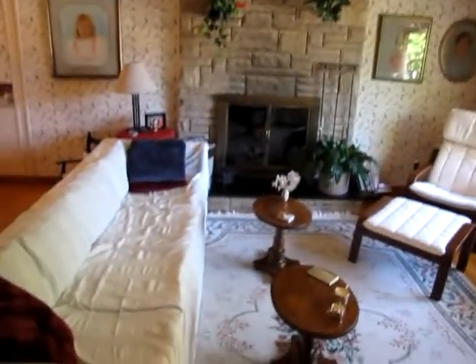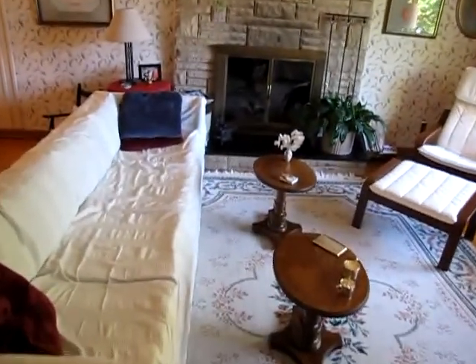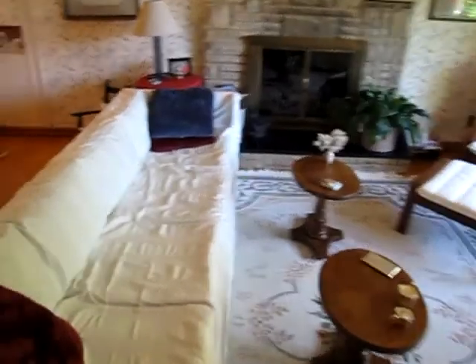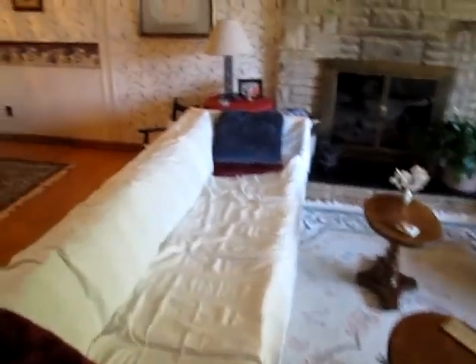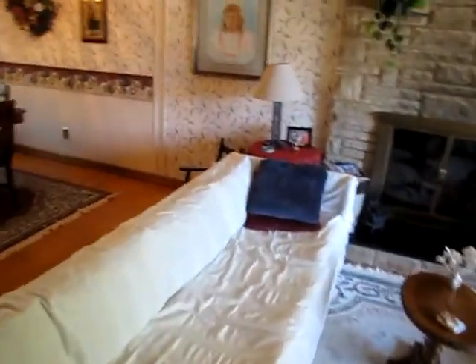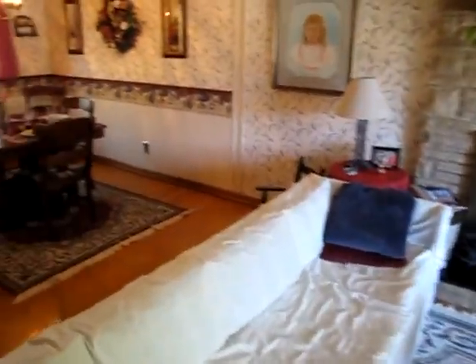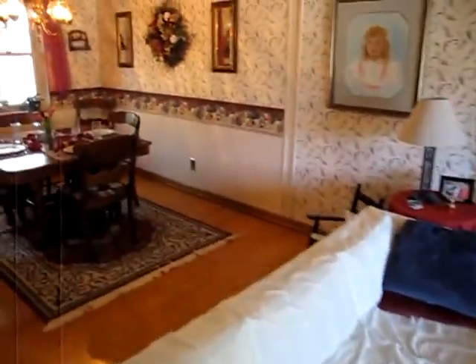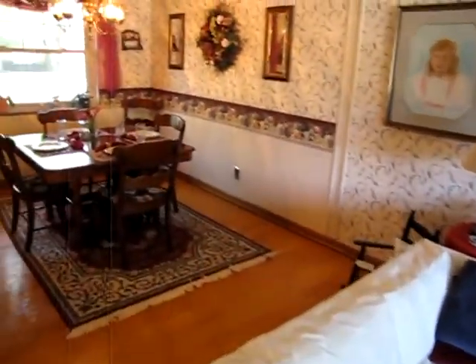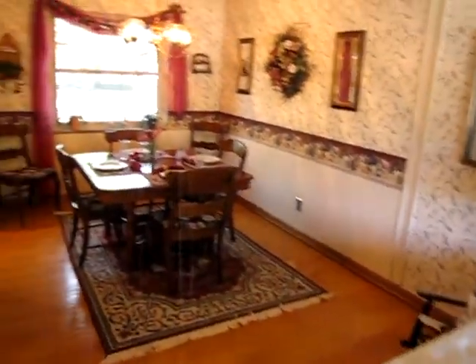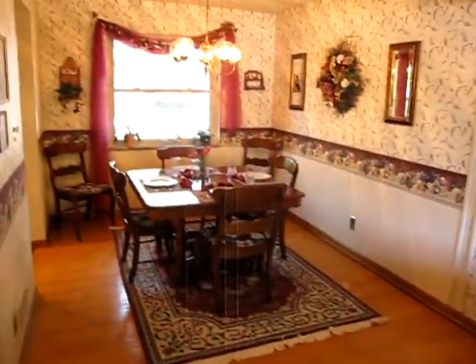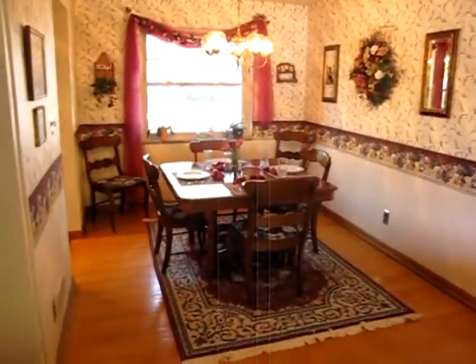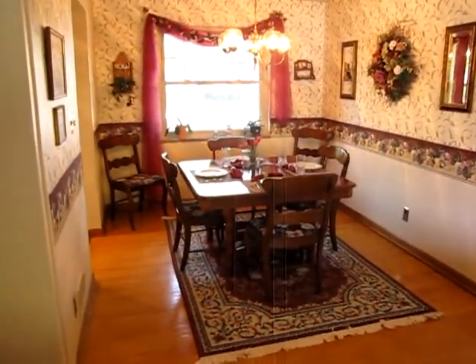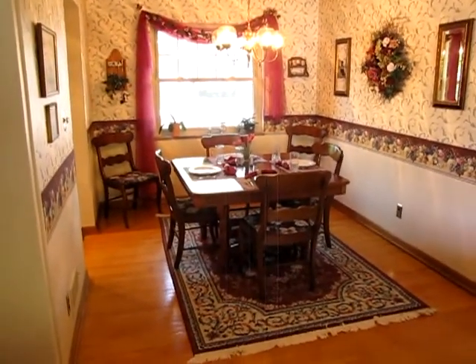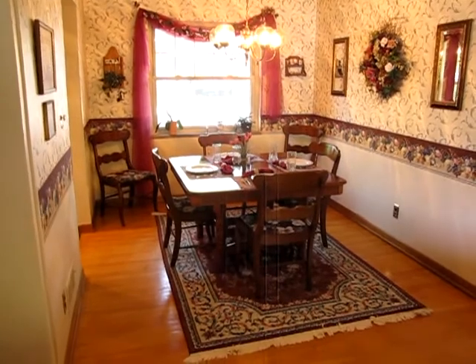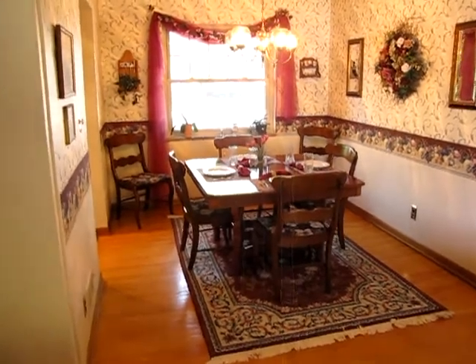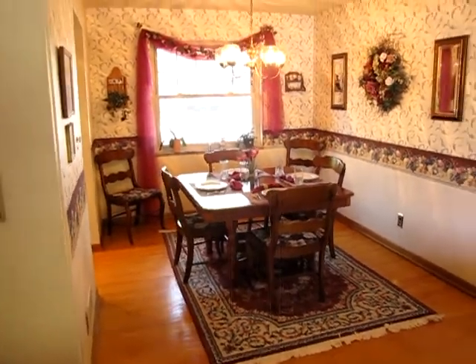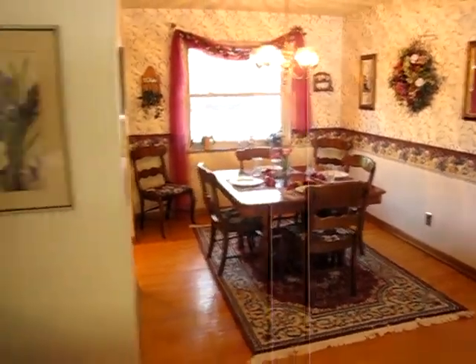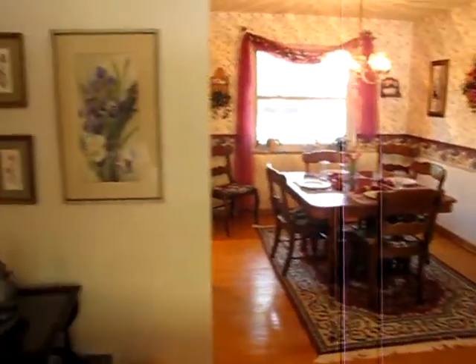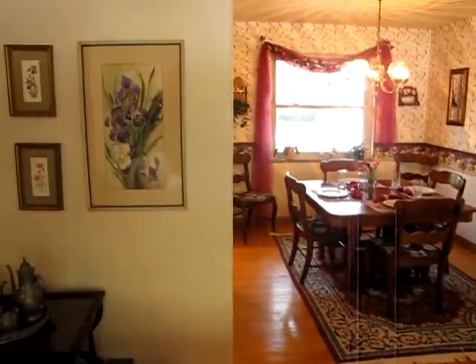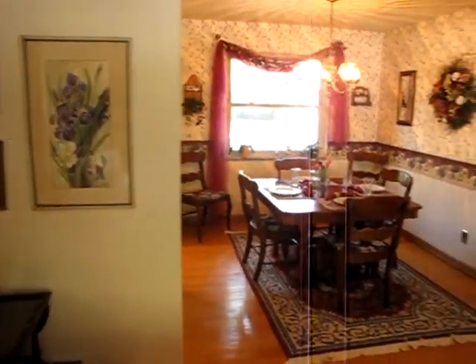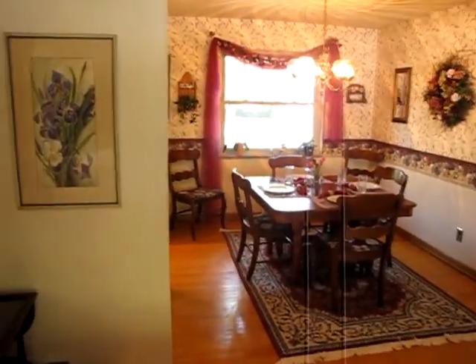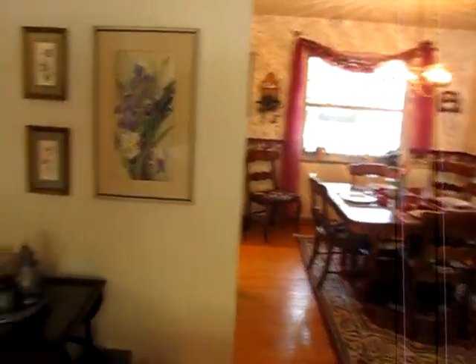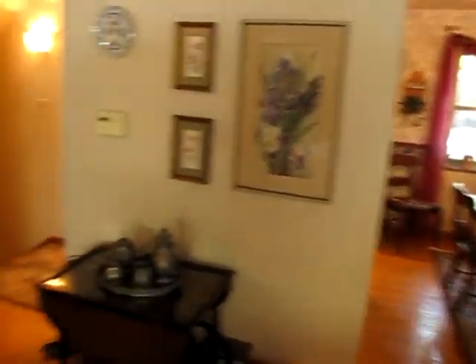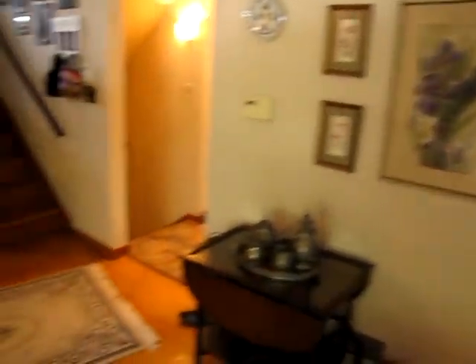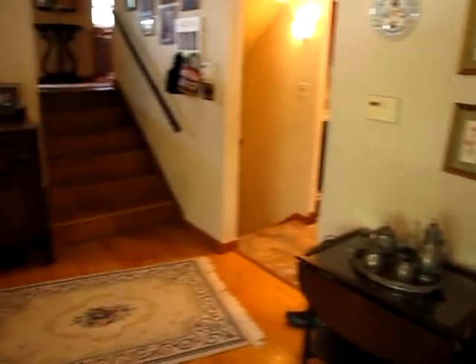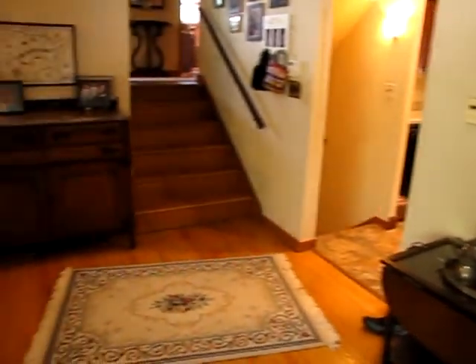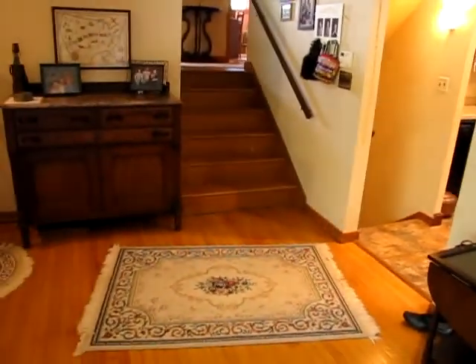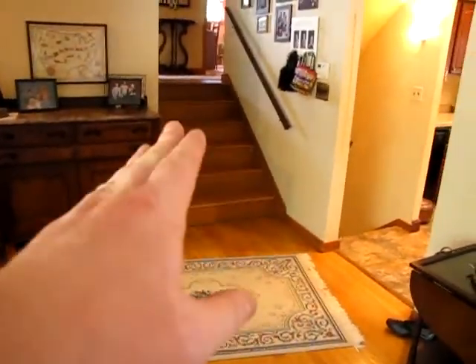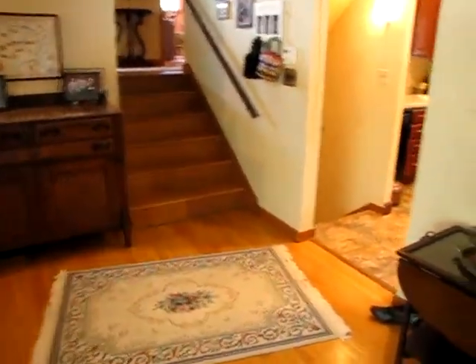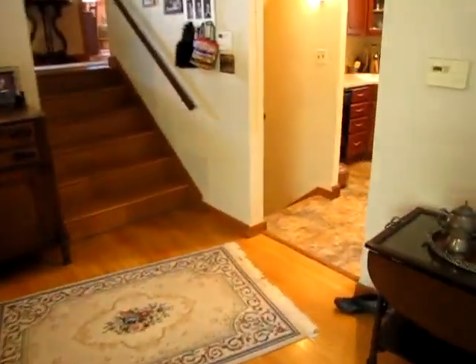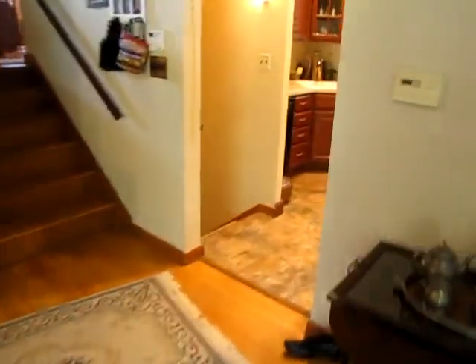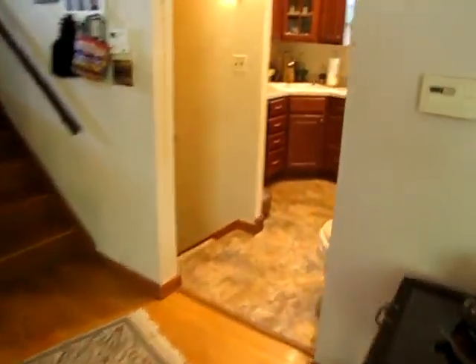From the living room it takes us into the formal dining room. All of the windows have been updated in this house as well. Just turning back, you can see the staircase going up to the bedroom level — we'll check that out in a second.